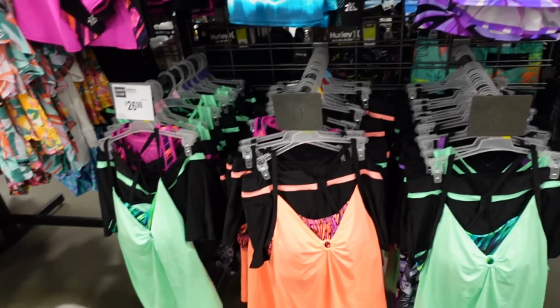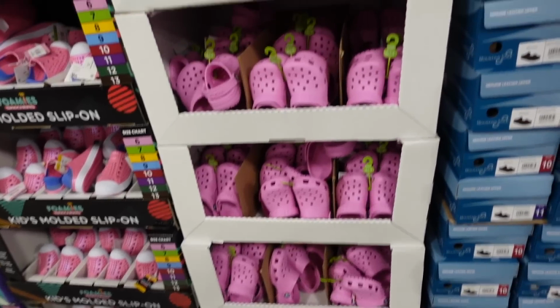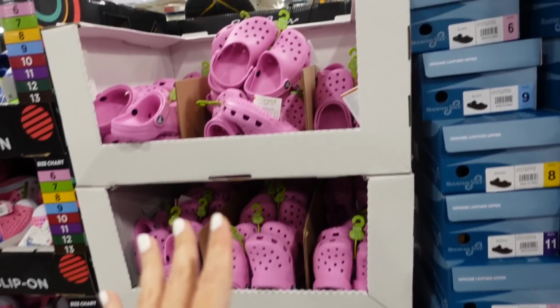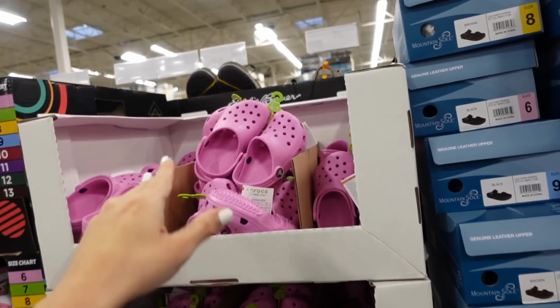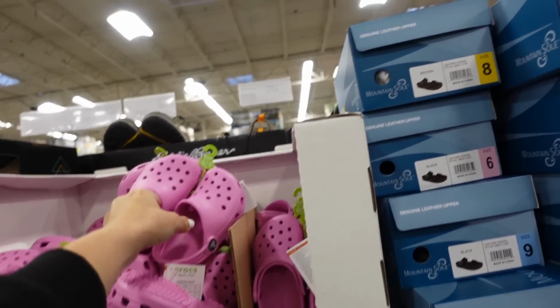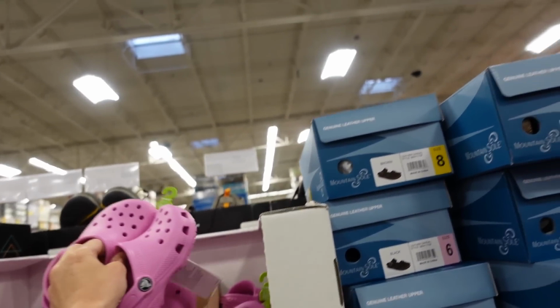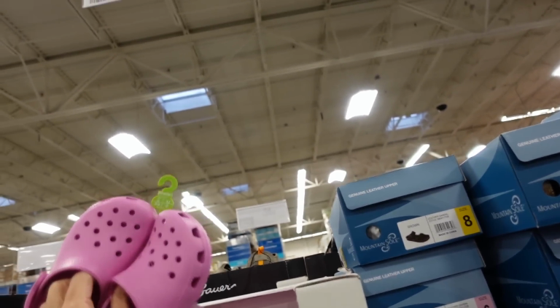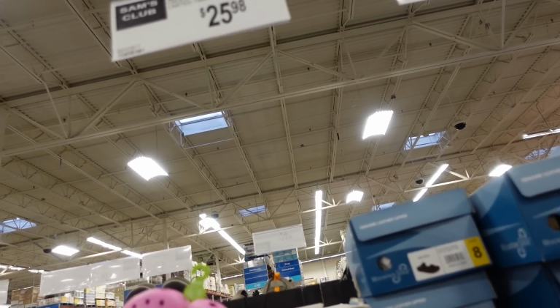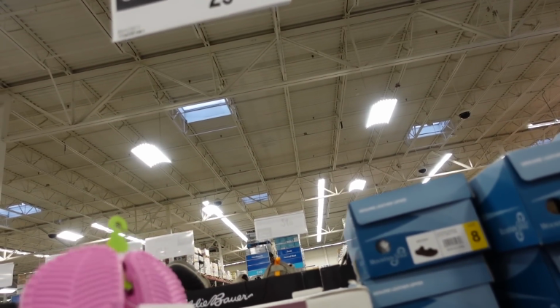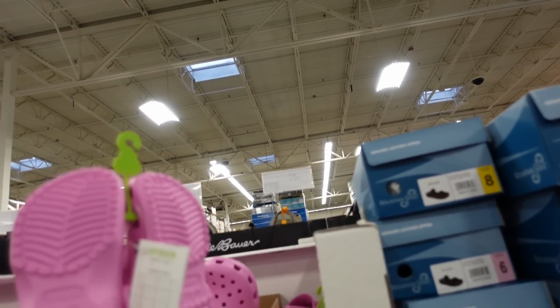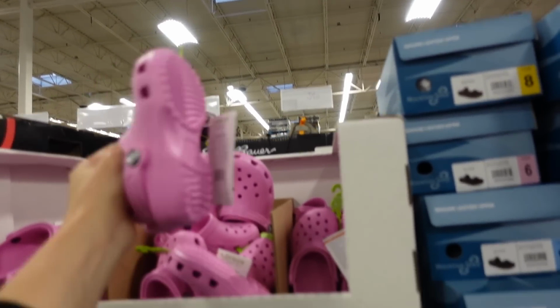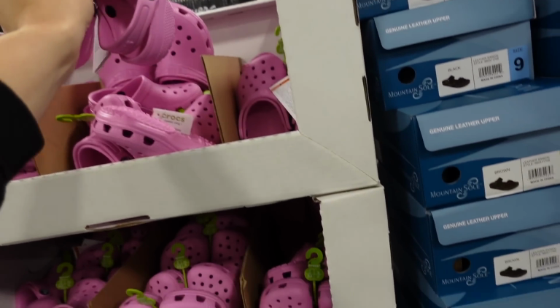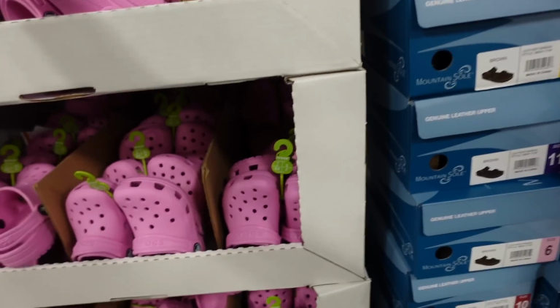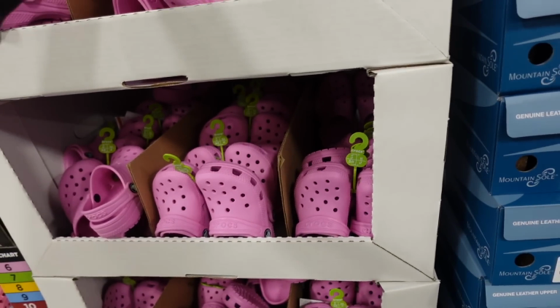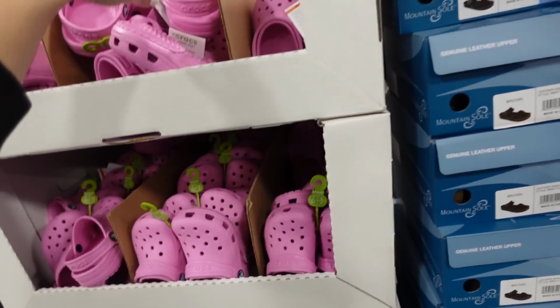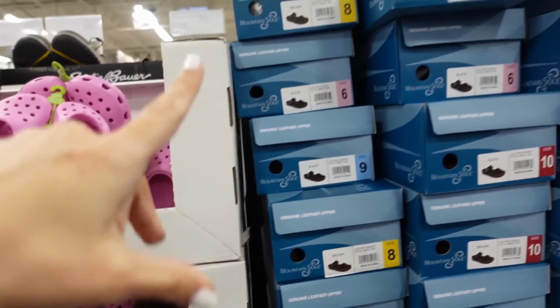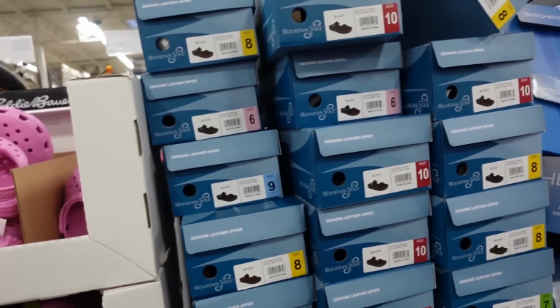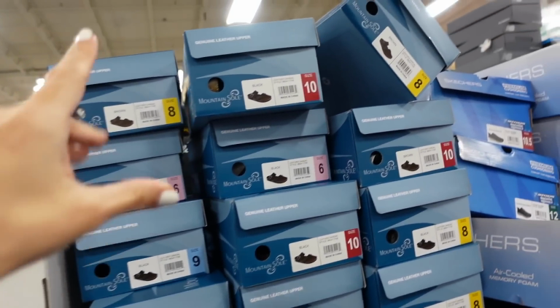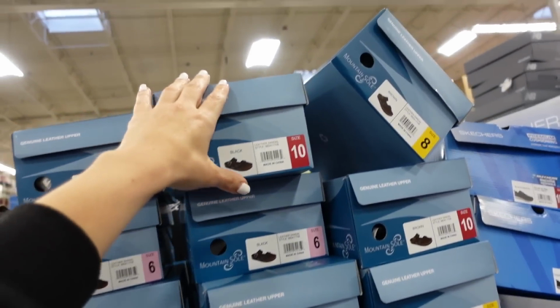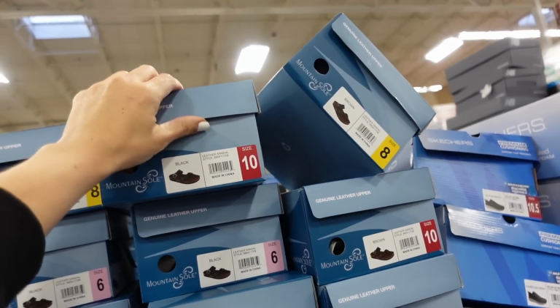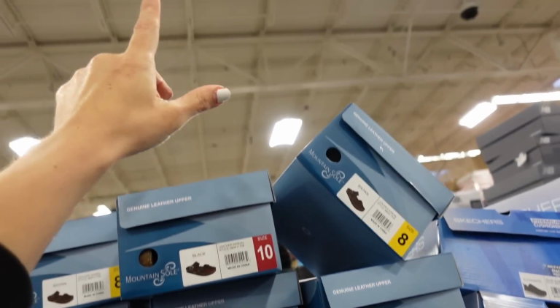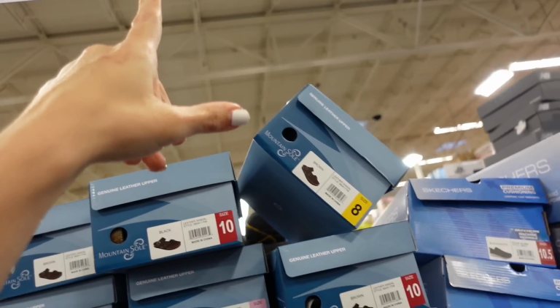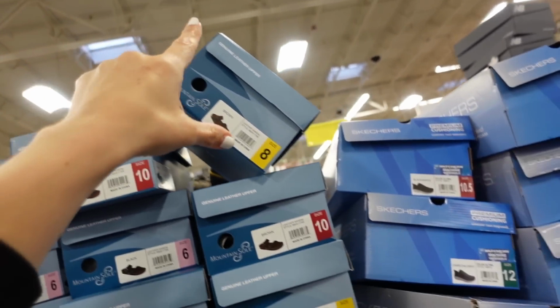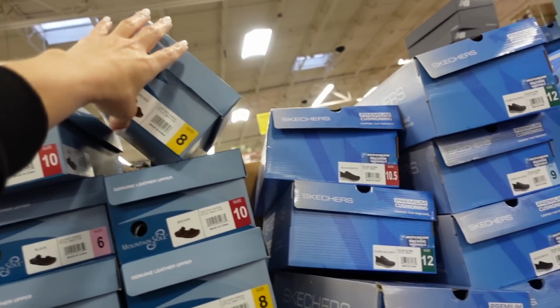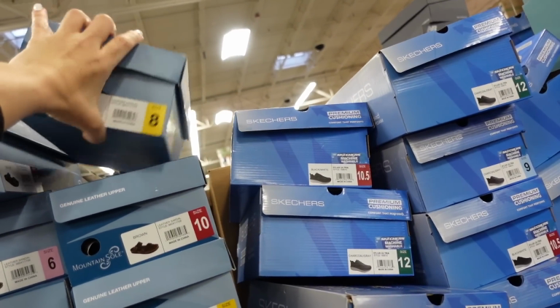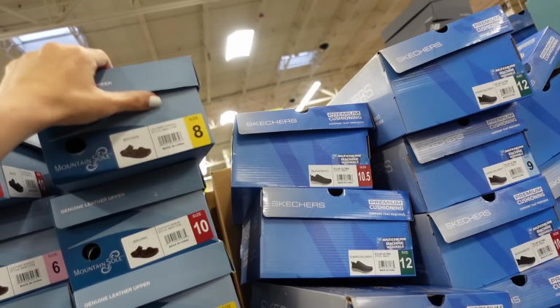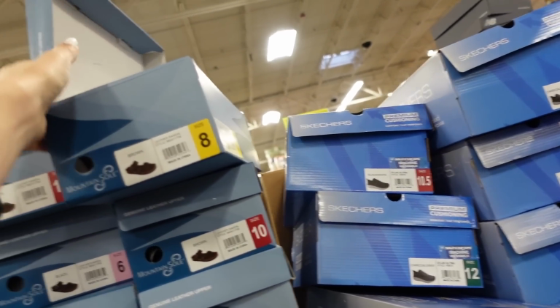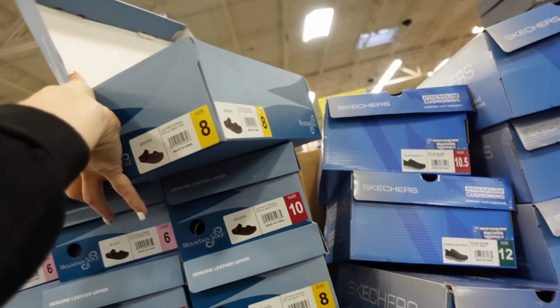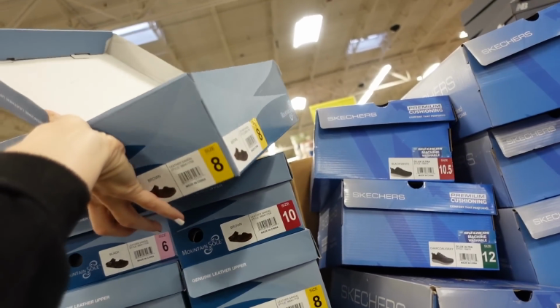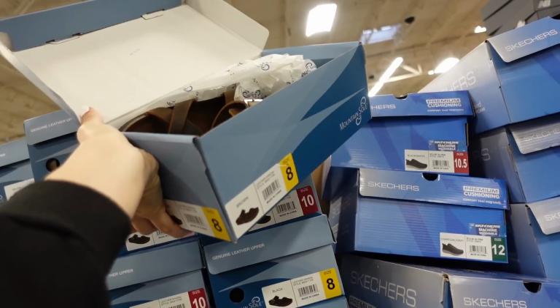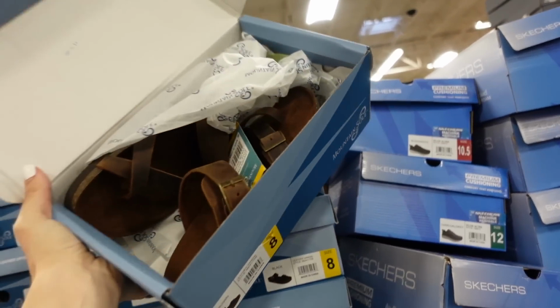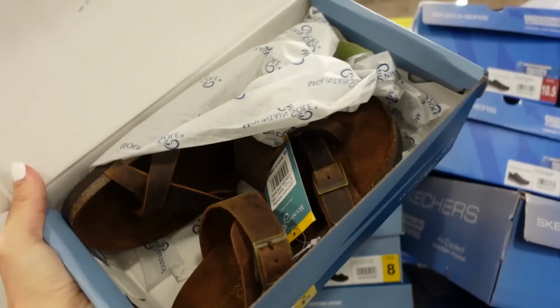They also have Crocs for kids at $25.98 — seeing the pink. And the White Mountain footbed sandals are $16.98 in brown and black, which looks like a really good price.